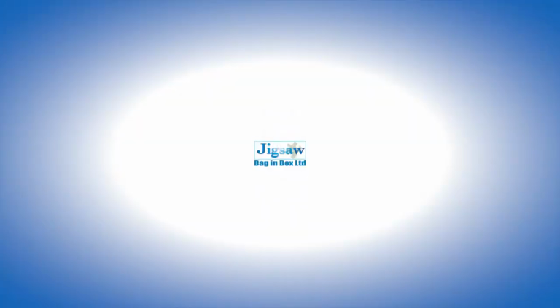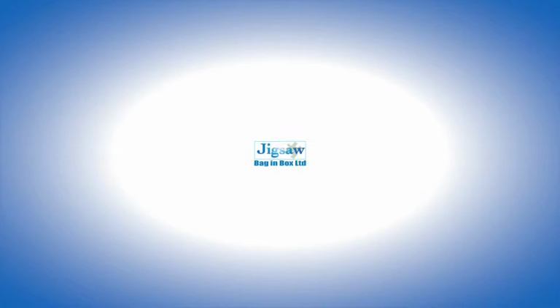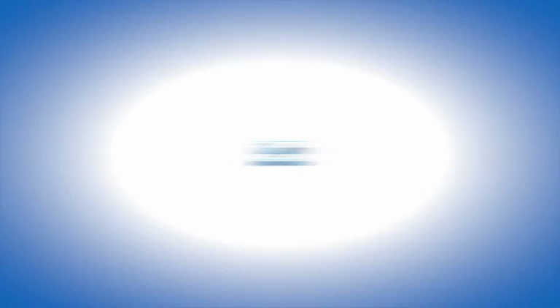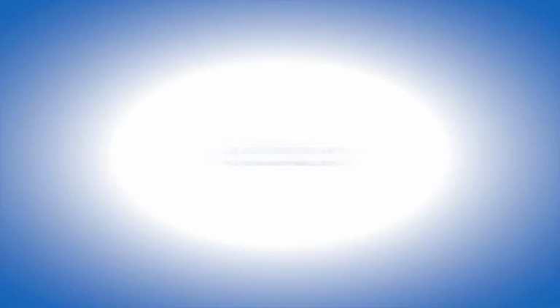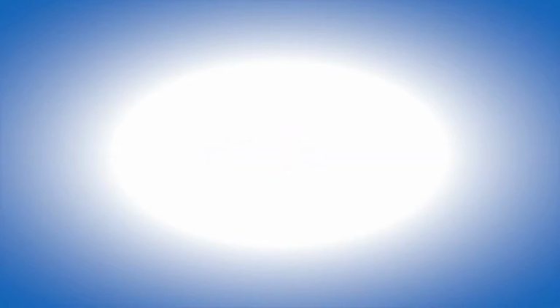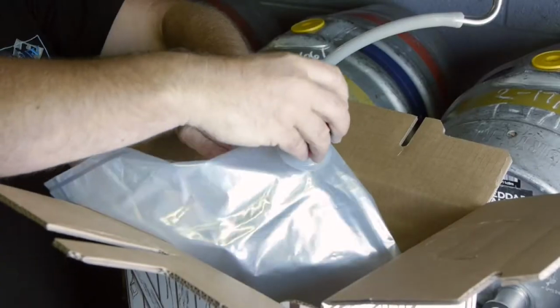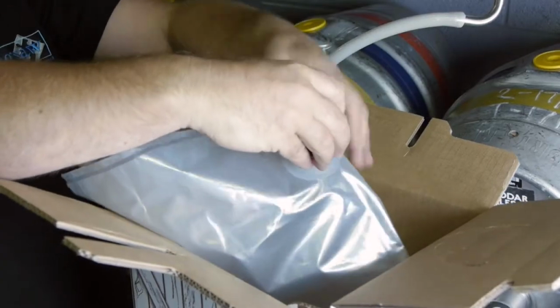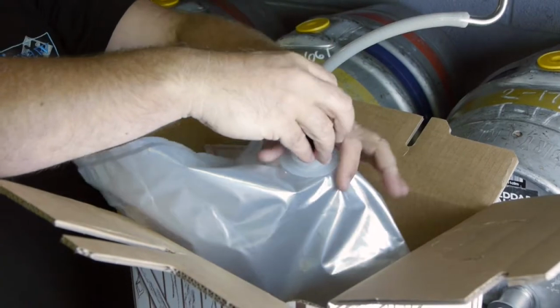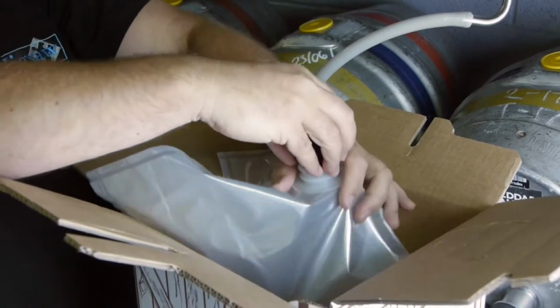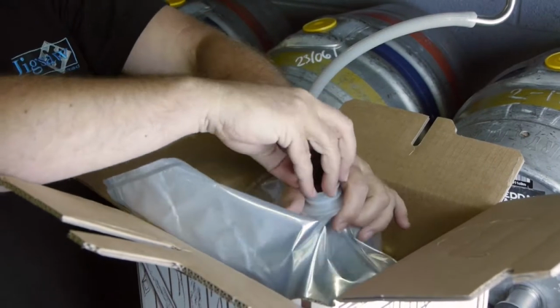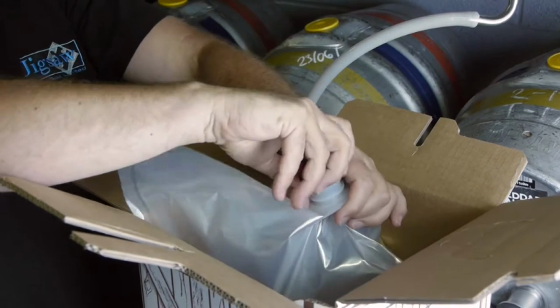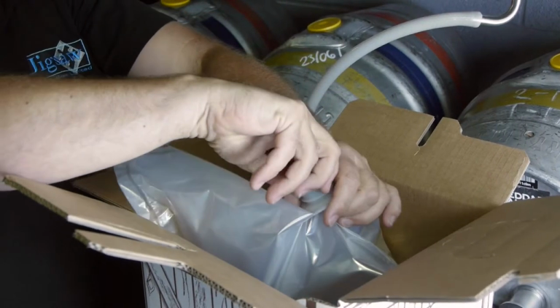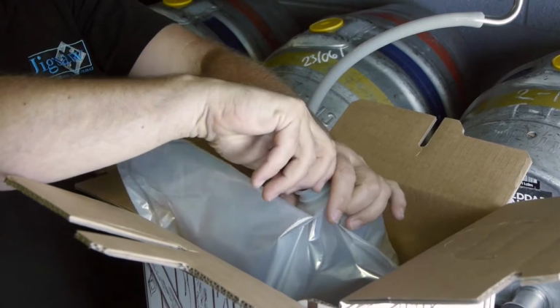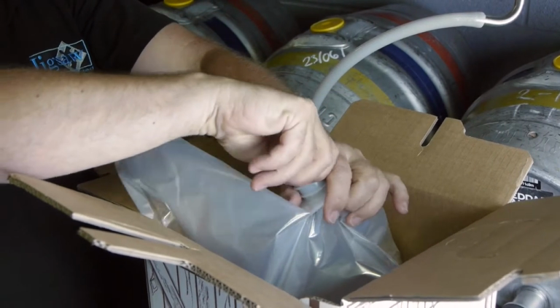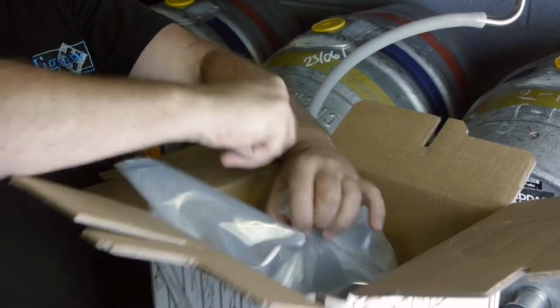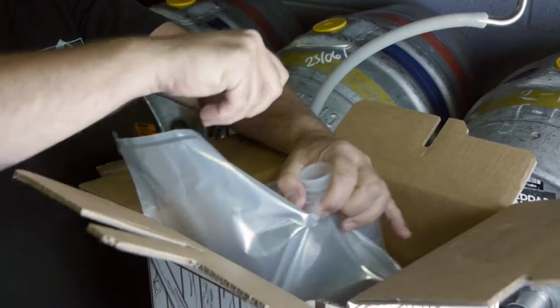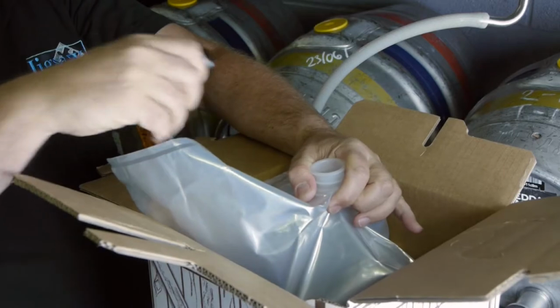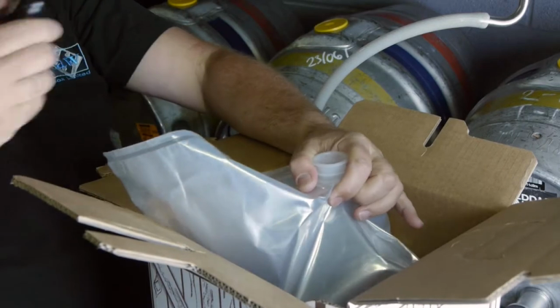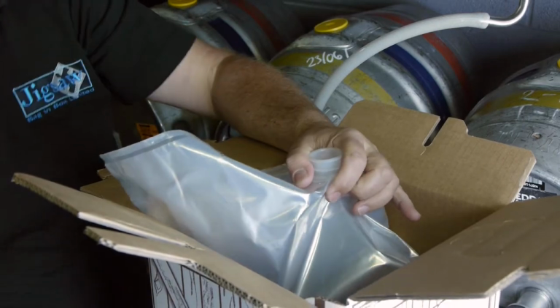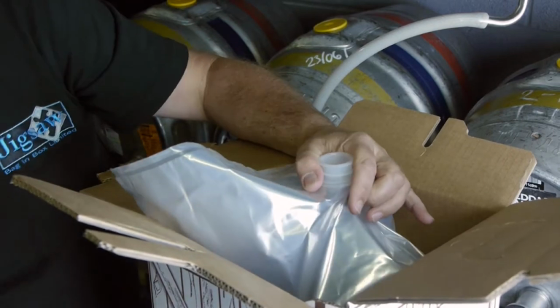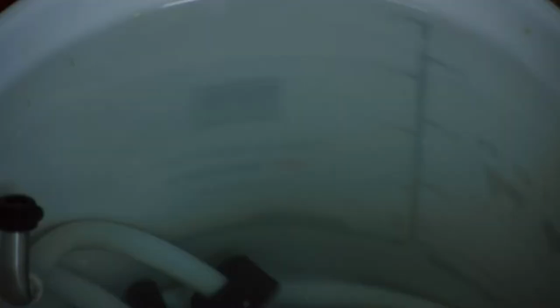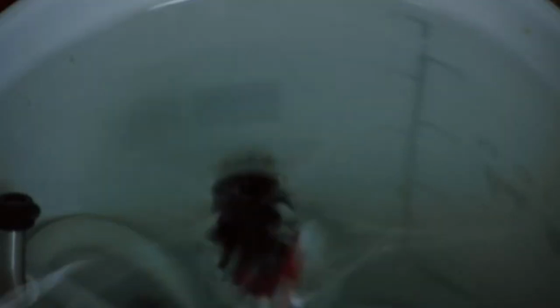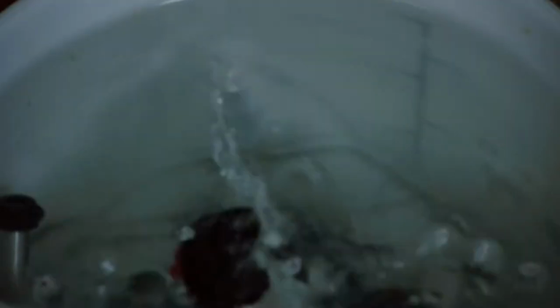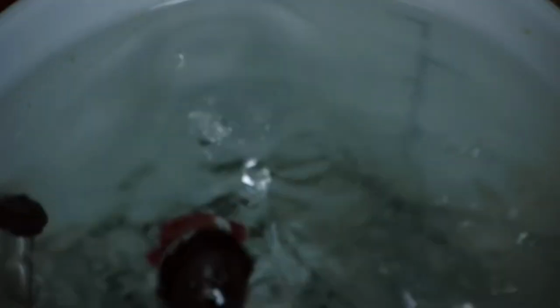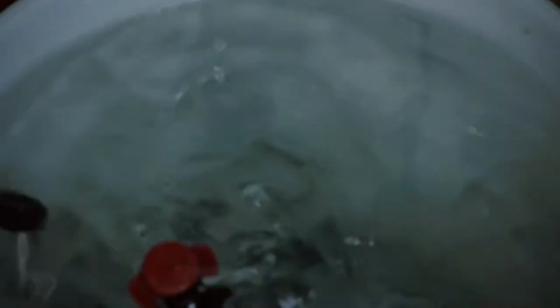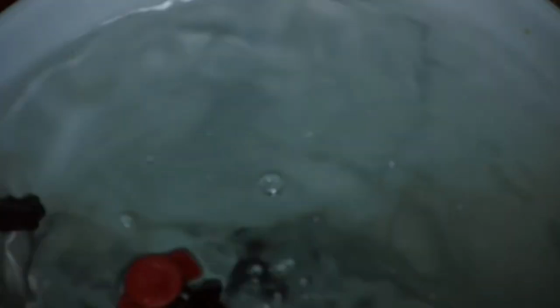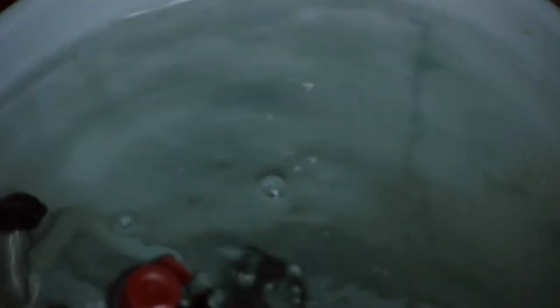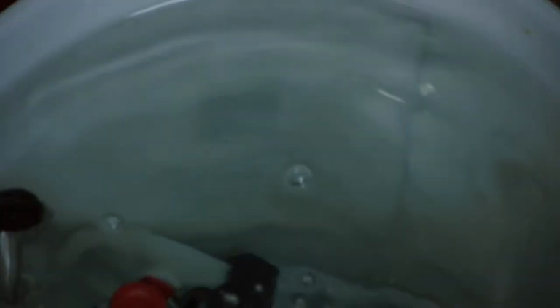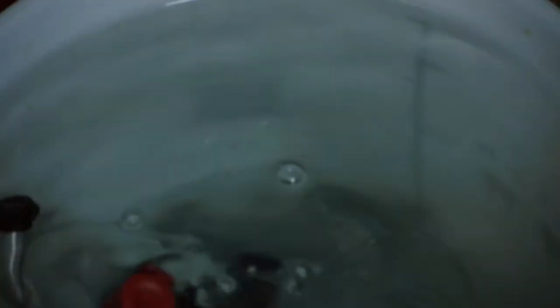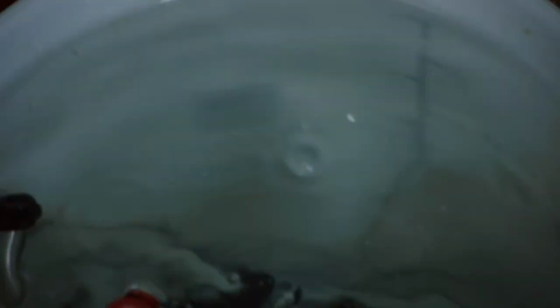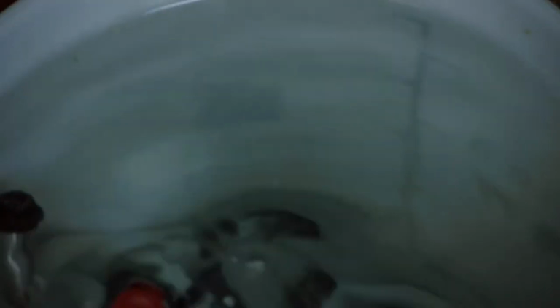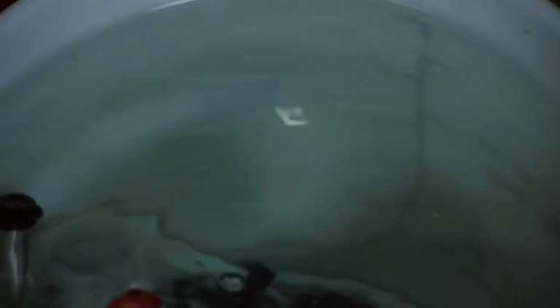Place the bag inside a part made up box, taping the bottom and leaving the top open. Give the tap a sharp tug and place it in the sterilising solution.